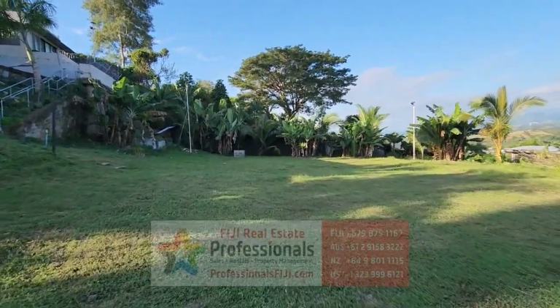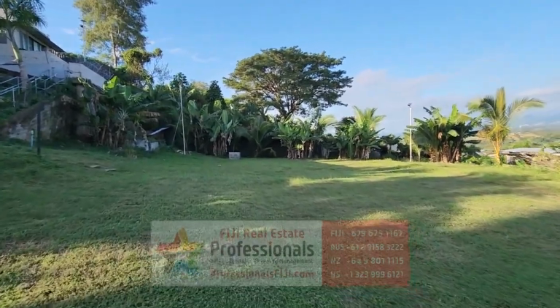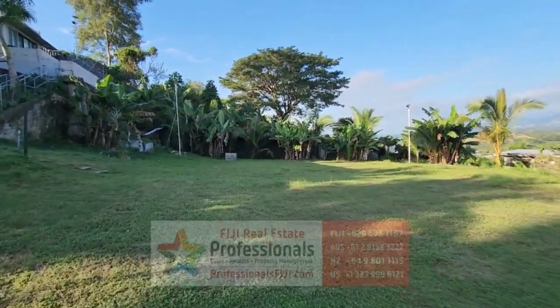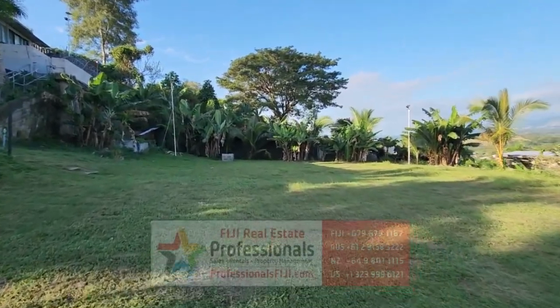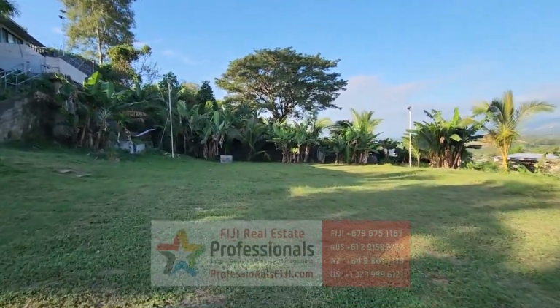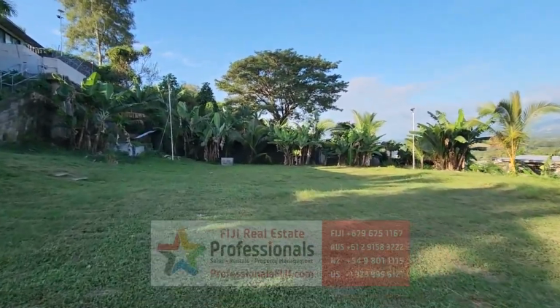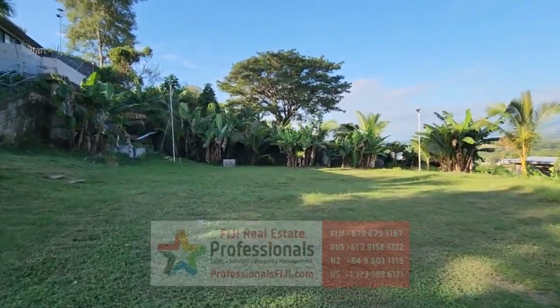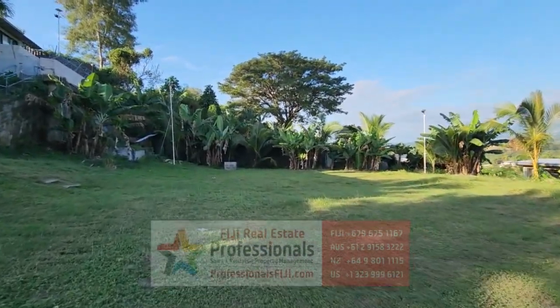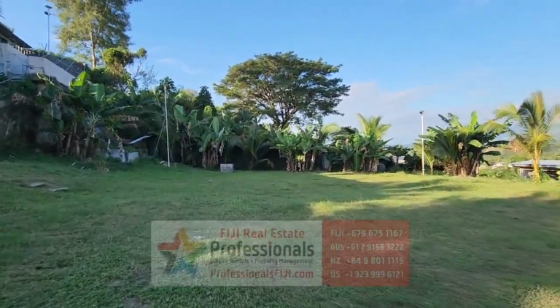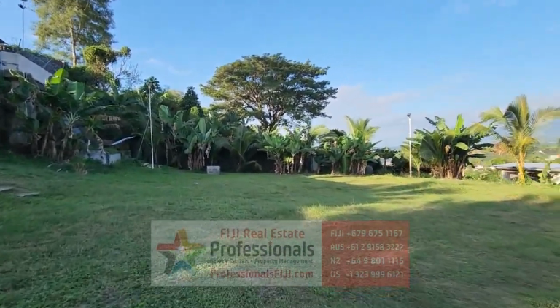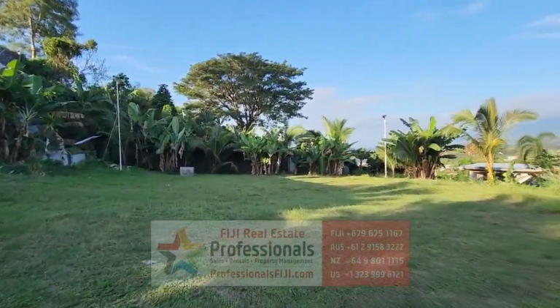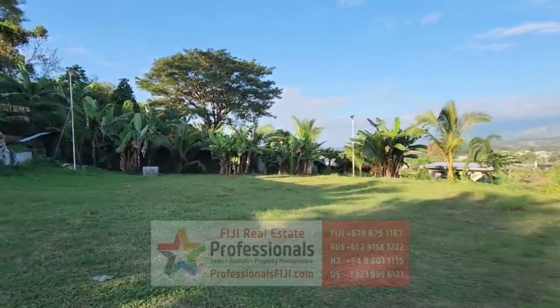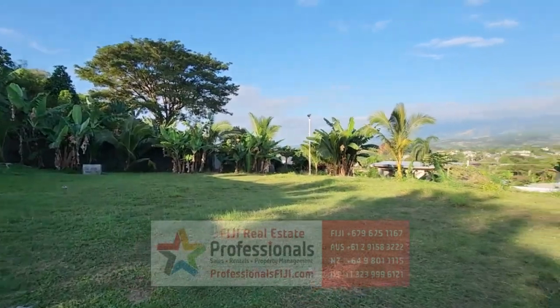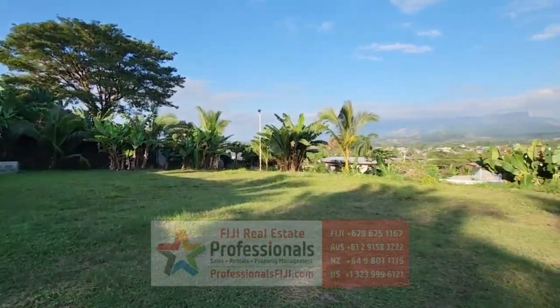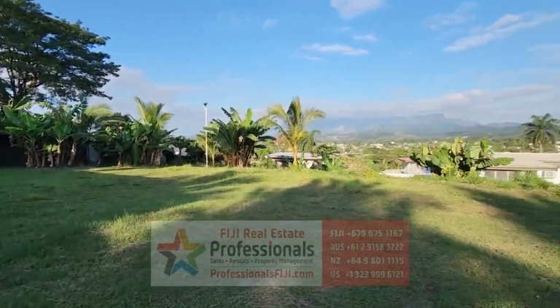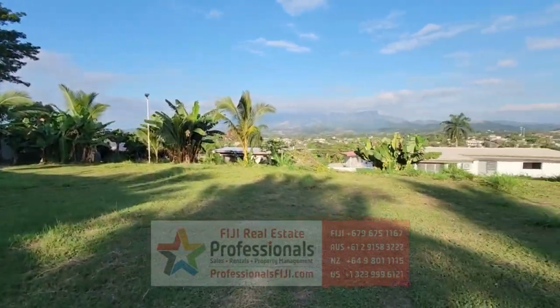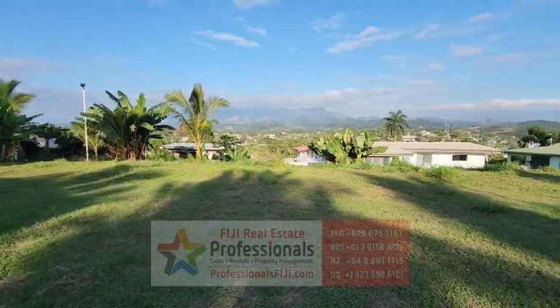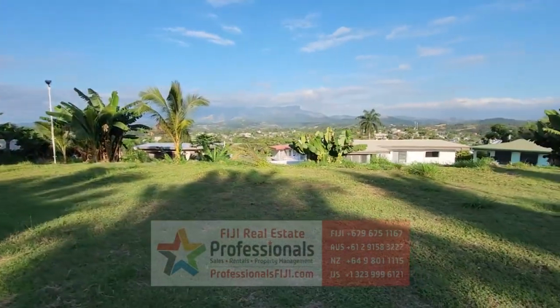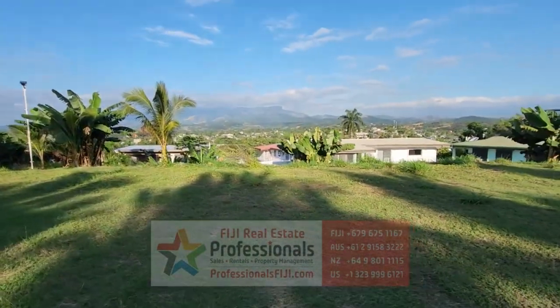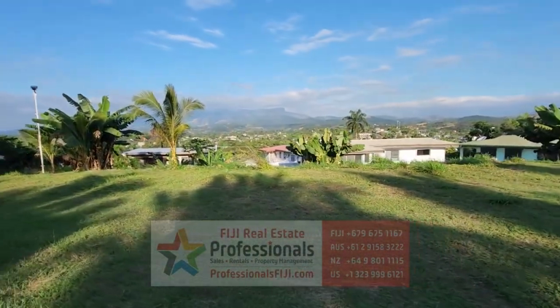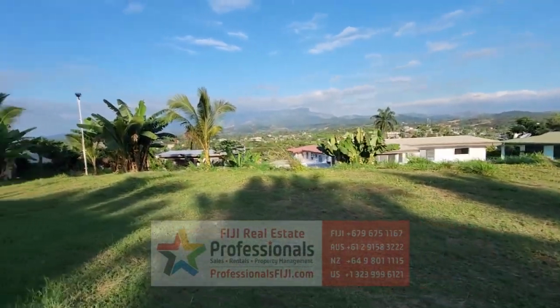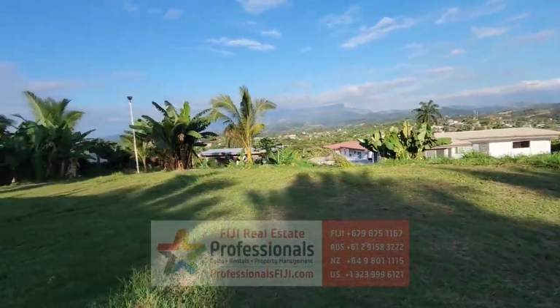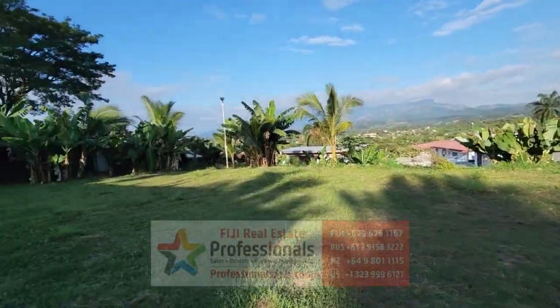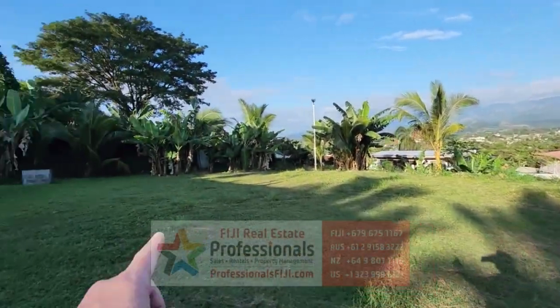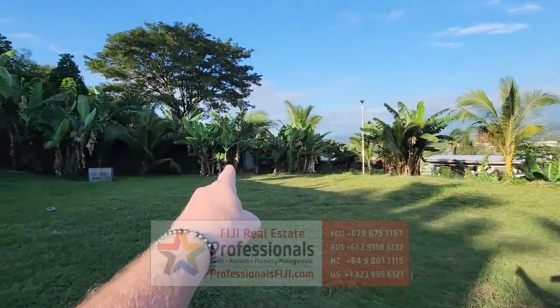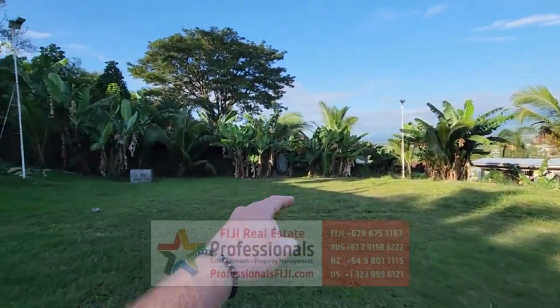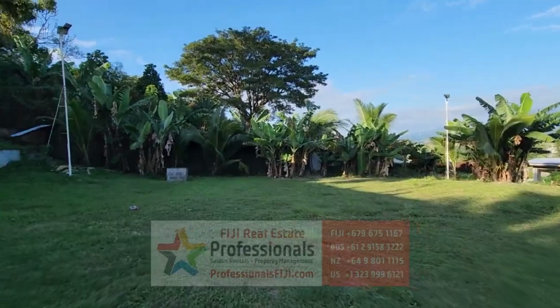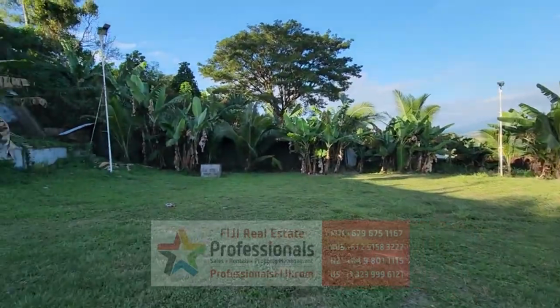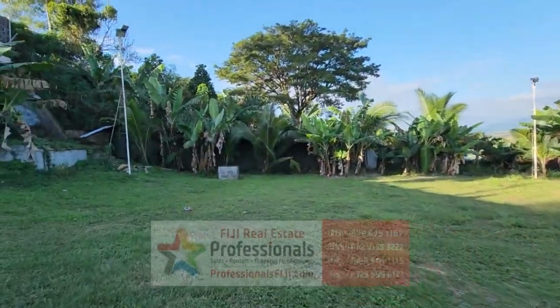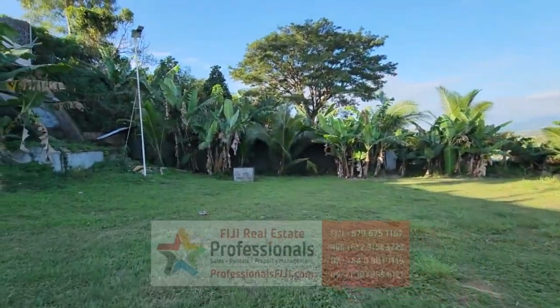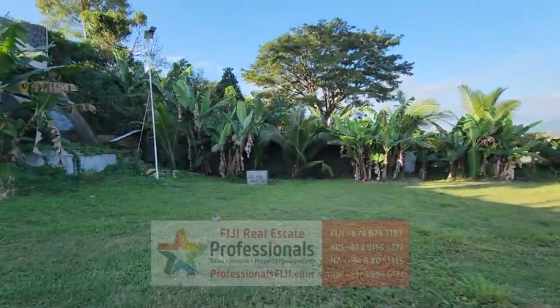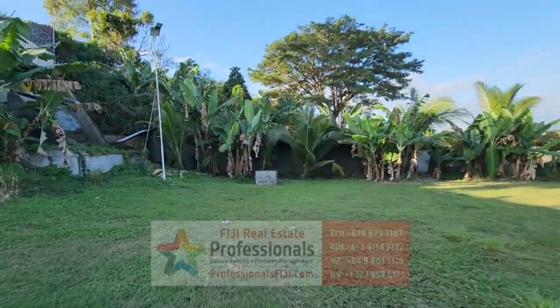This is literally minutes from right downtown Lautoka — the hospital, all the schools, places of worship, and all the great things you can do here on the main island. But I just want to show you those views — they are just incredible. Look at these amazing banana palms right here!